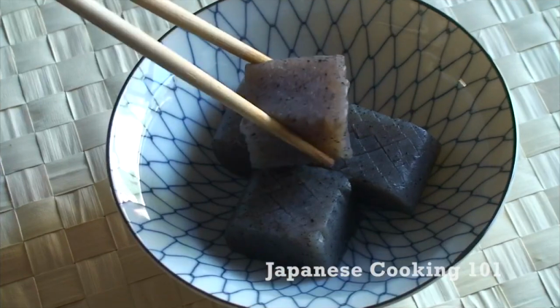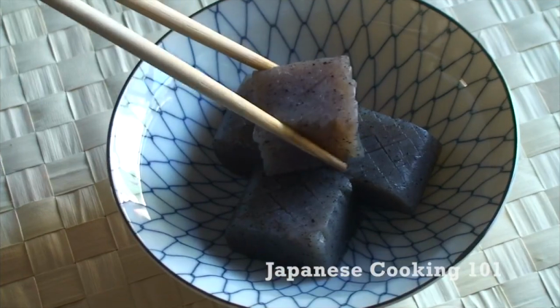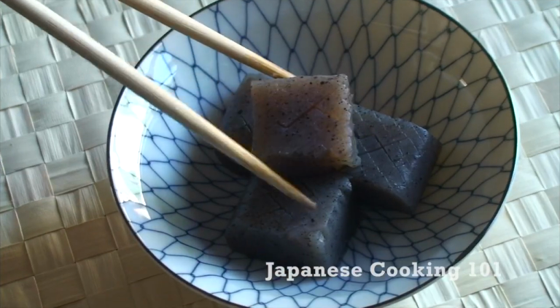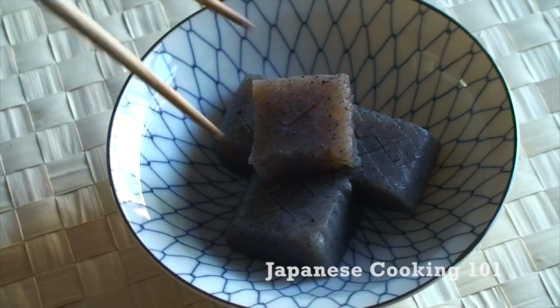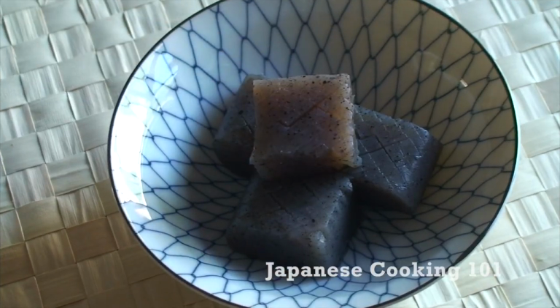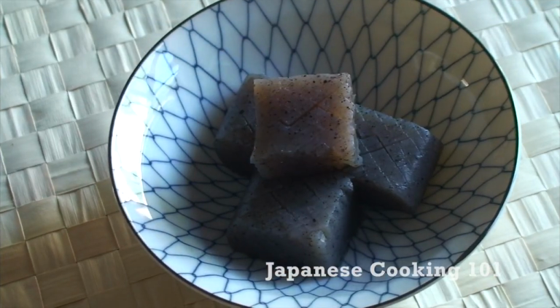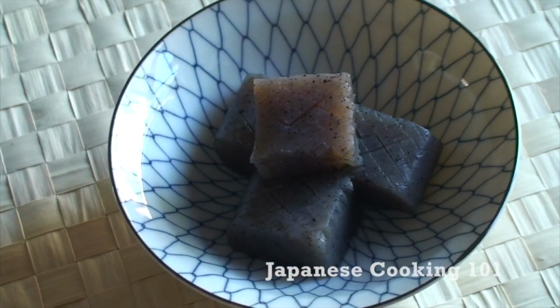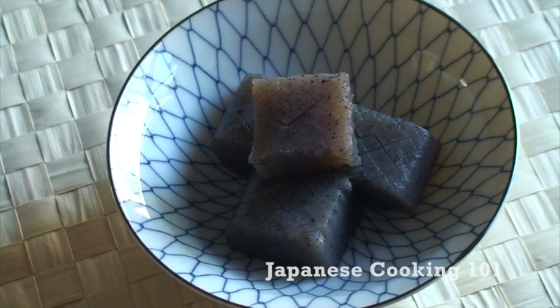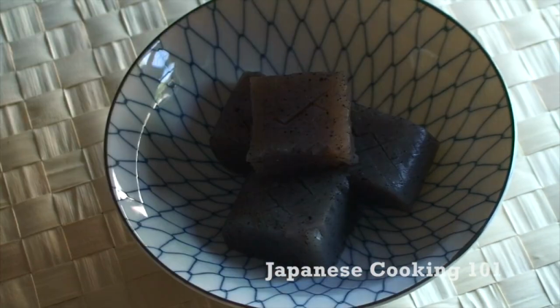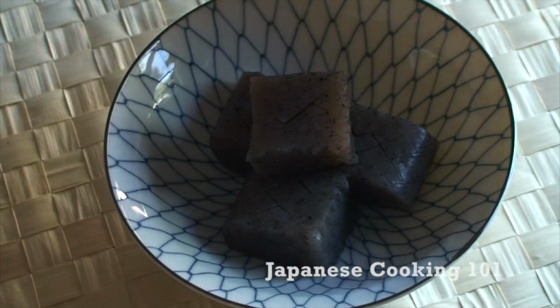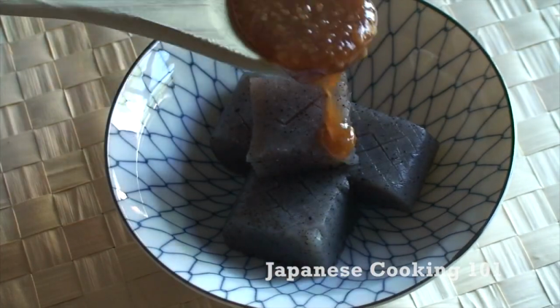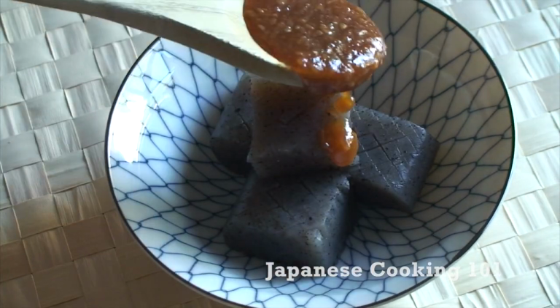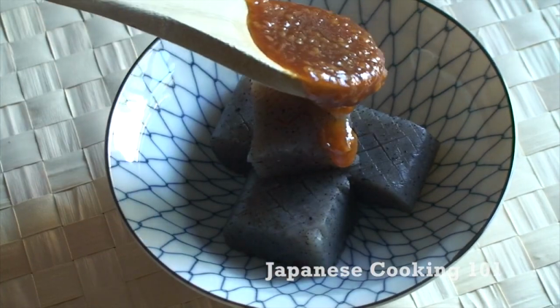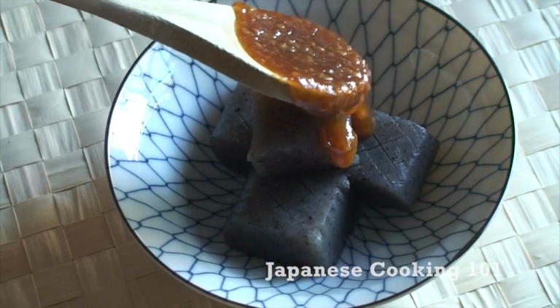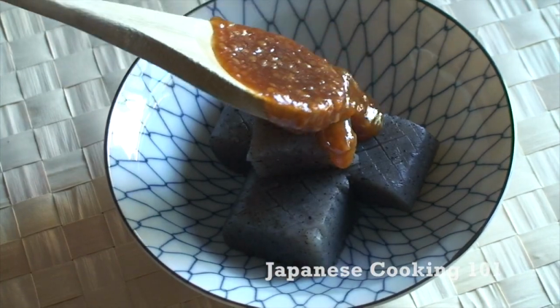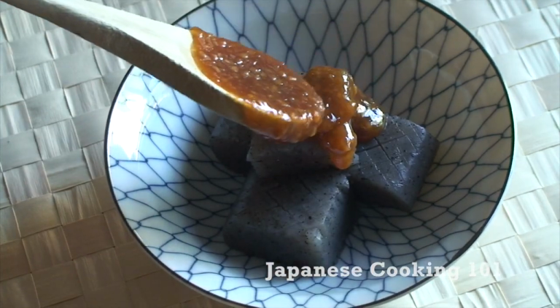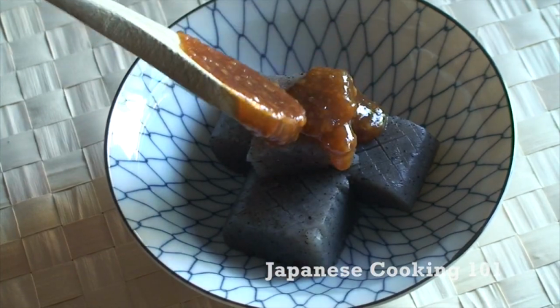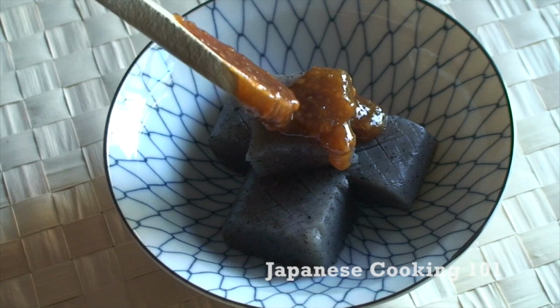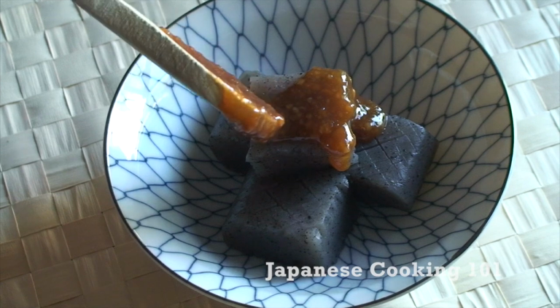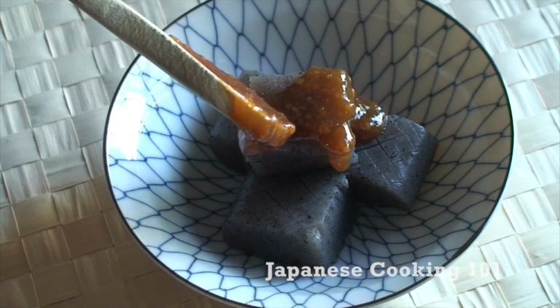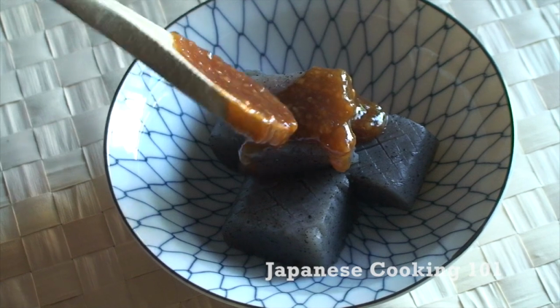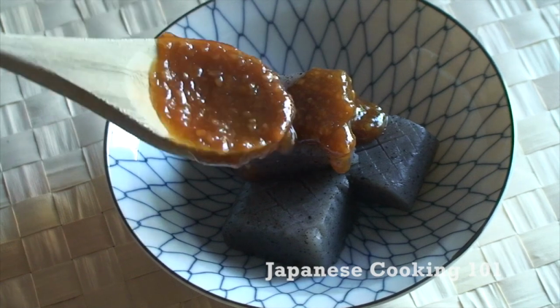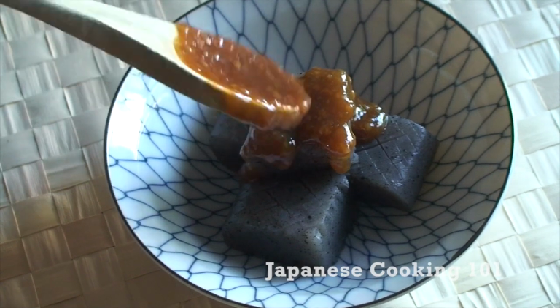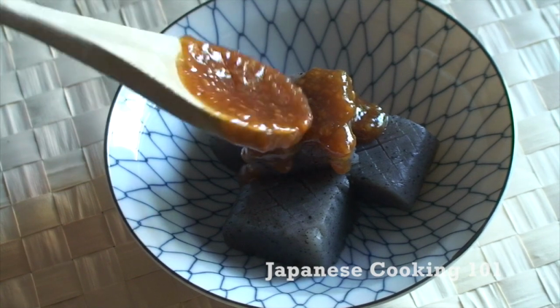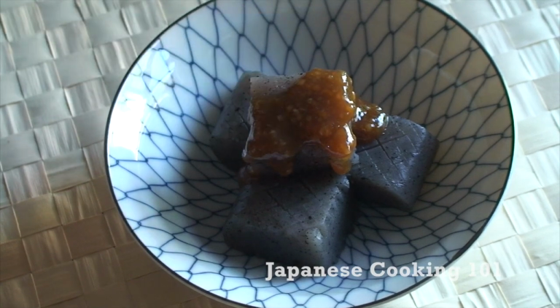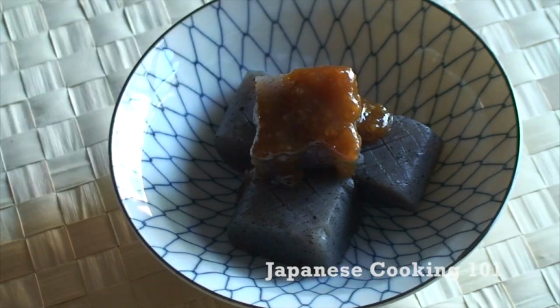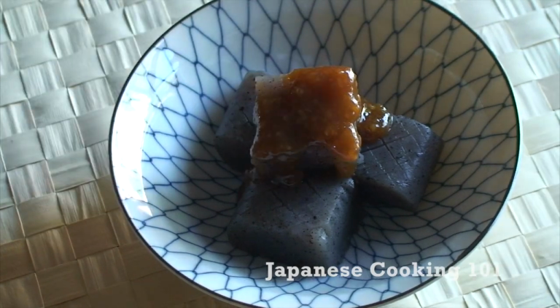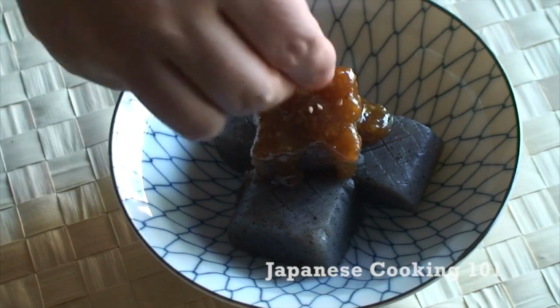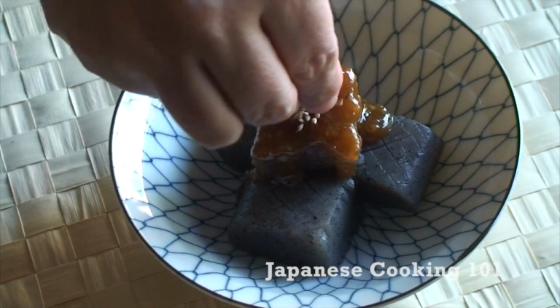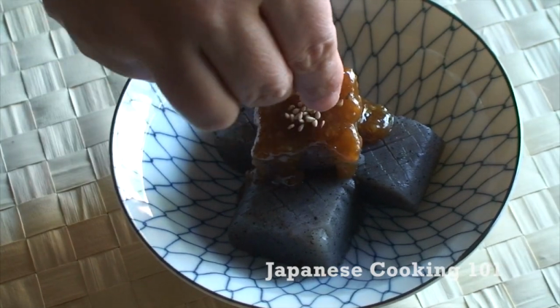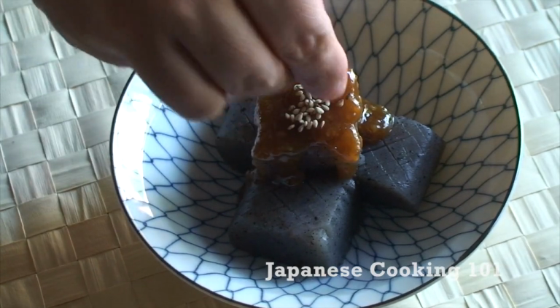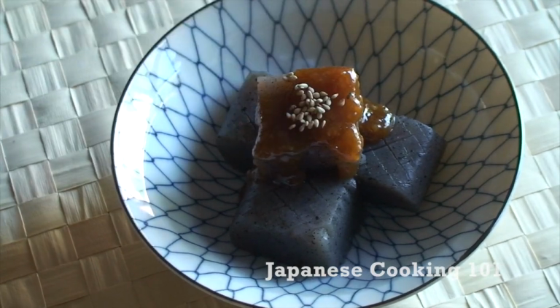Place konnyaku on a plate and pour miso sauce on top. Sprinkle on some sesame seeds.